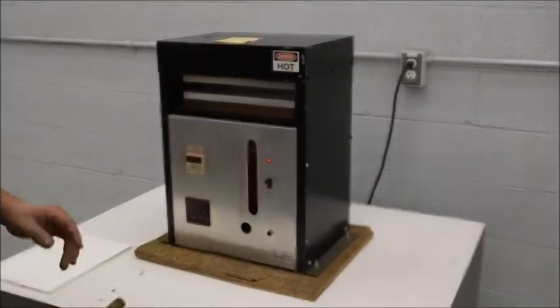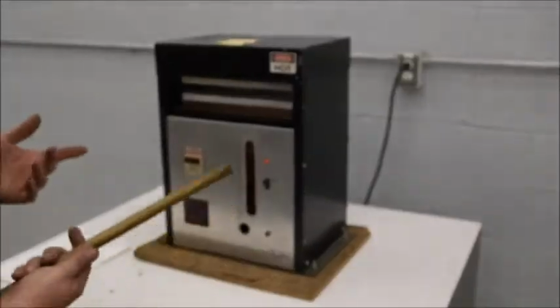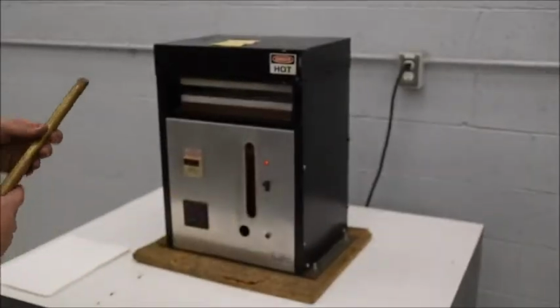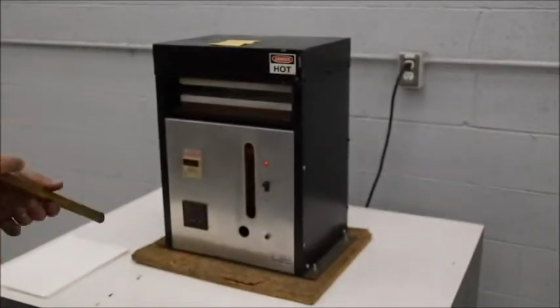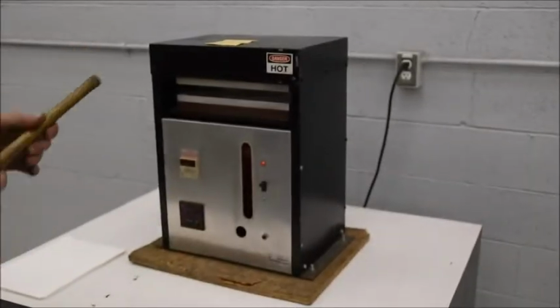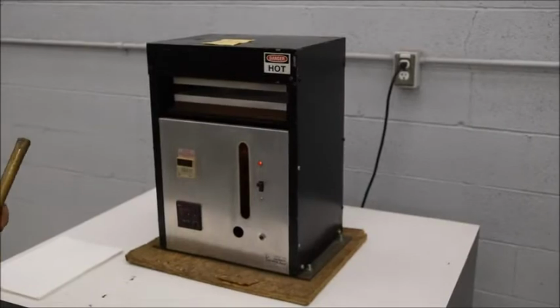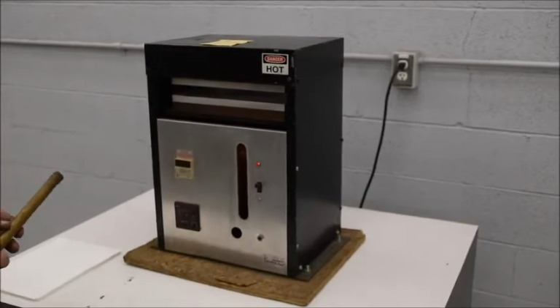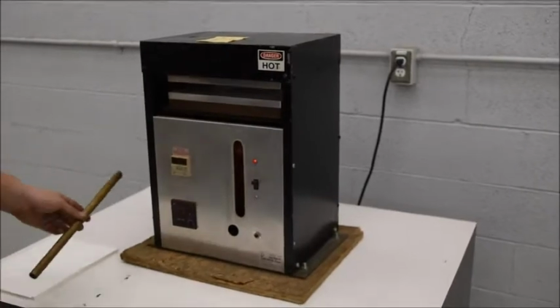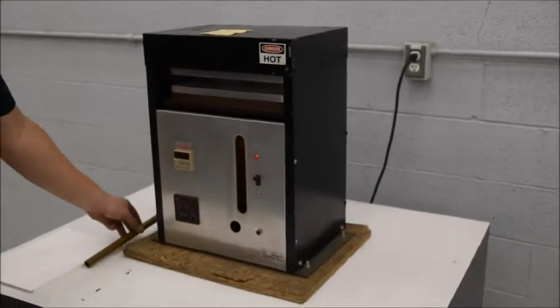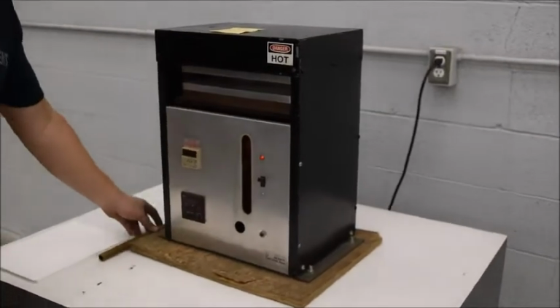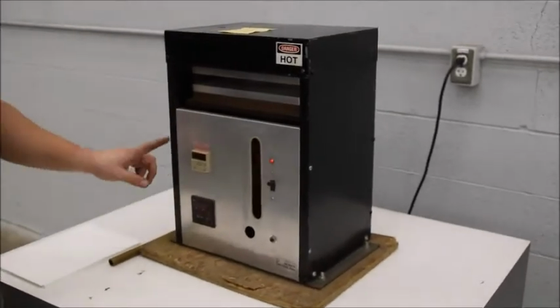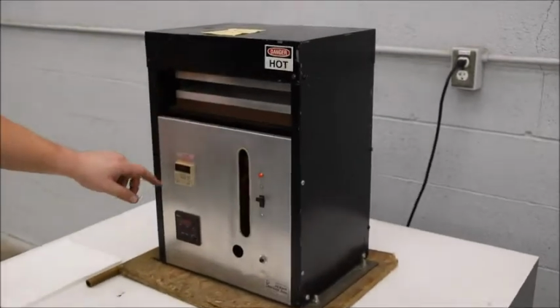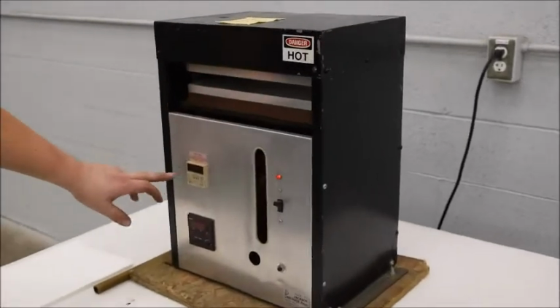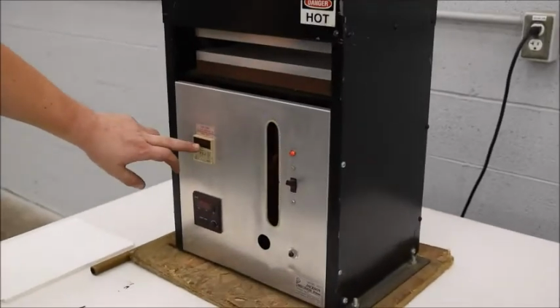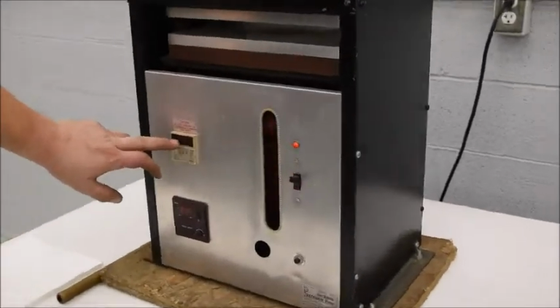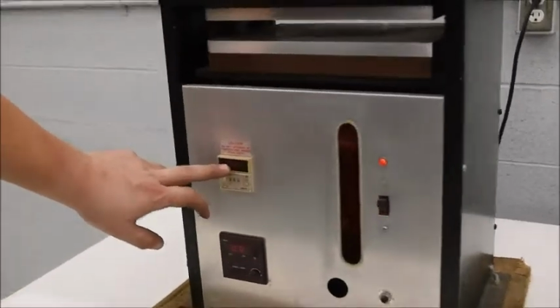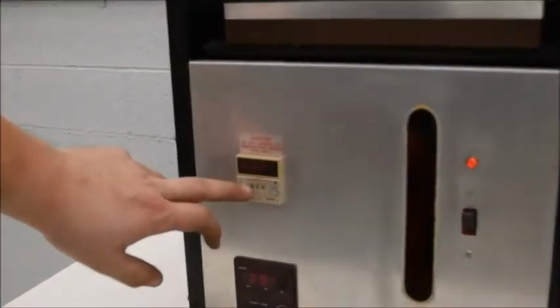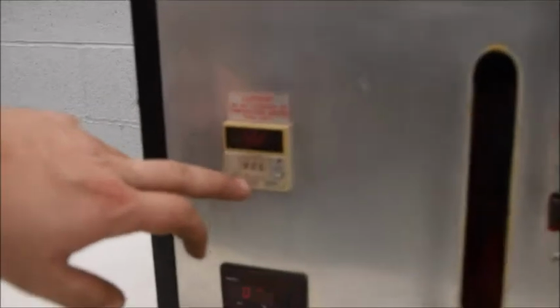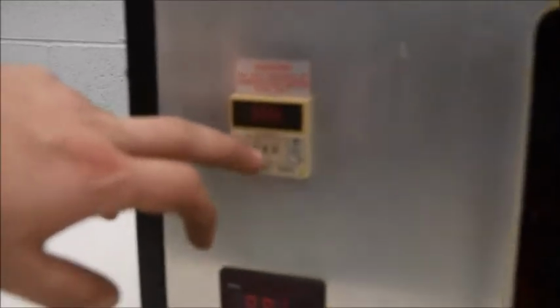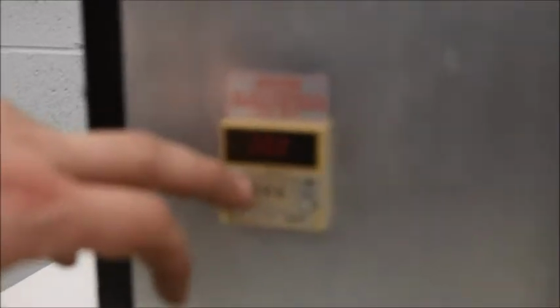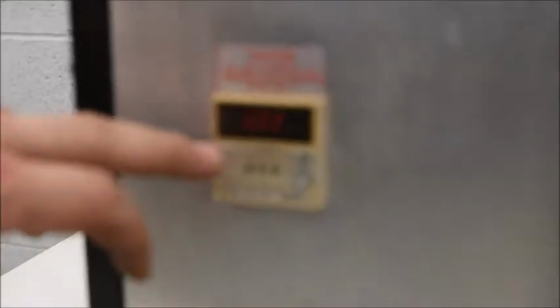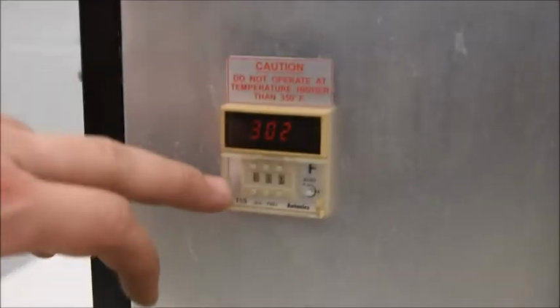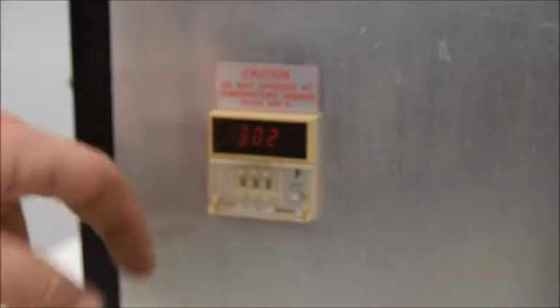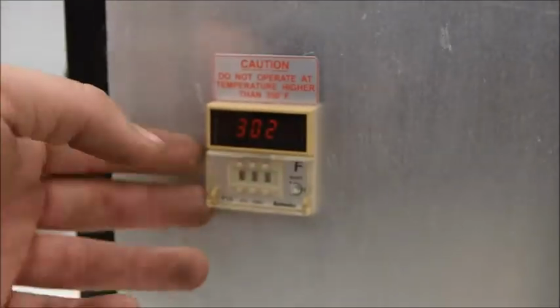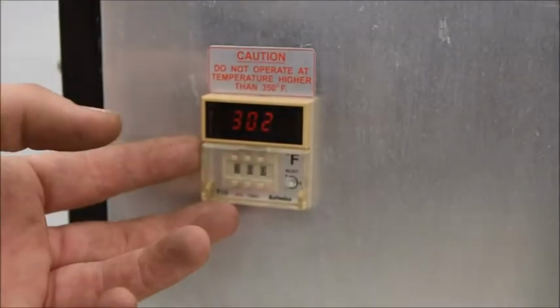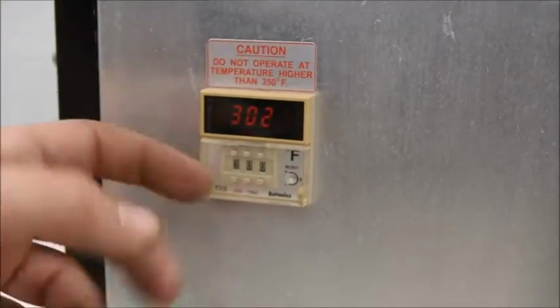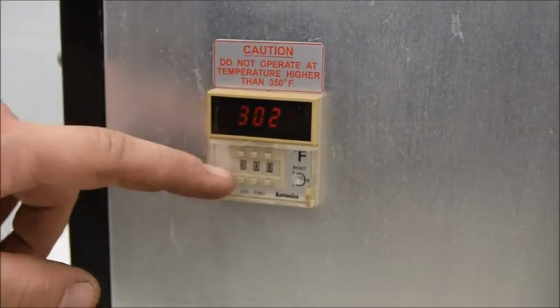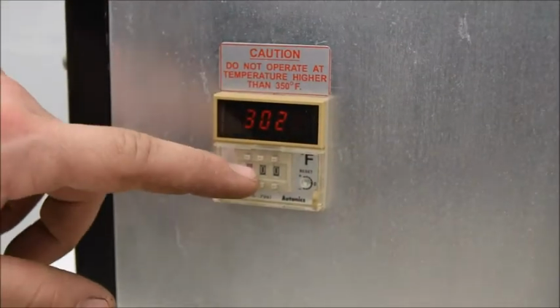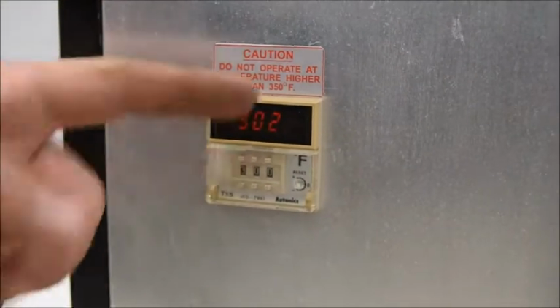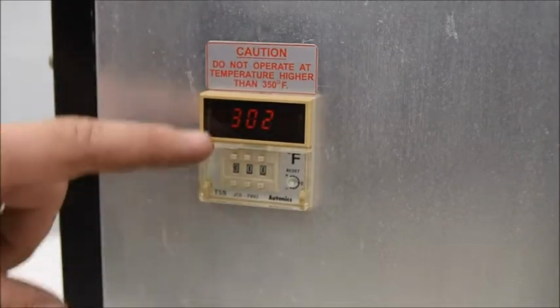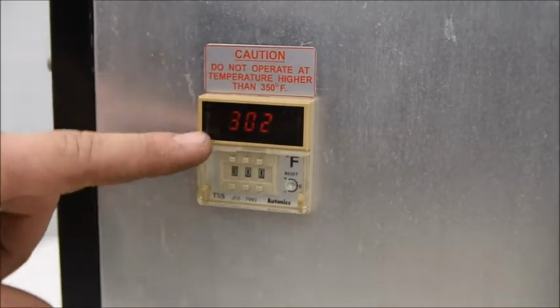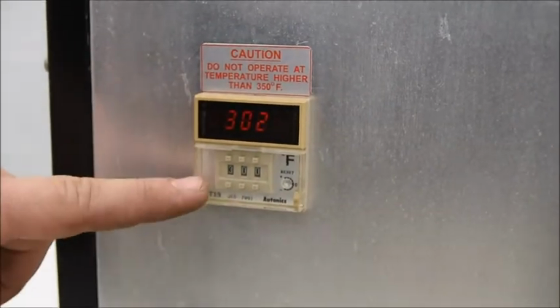It's a manual clamping action, but the heating is visually controlled. You've got a heater control here — you adjust the temperature with these little dials. We're set at 300 here, but it's reading 302, so it's pretty accurate.